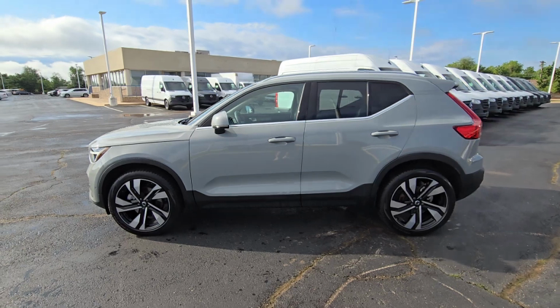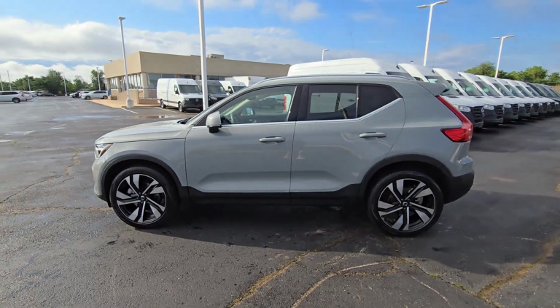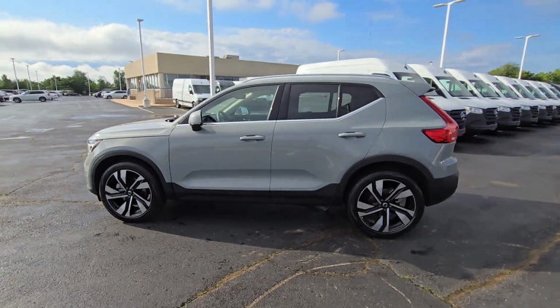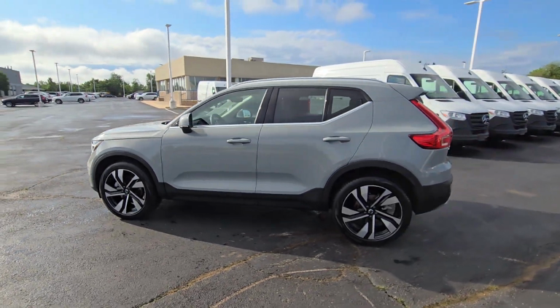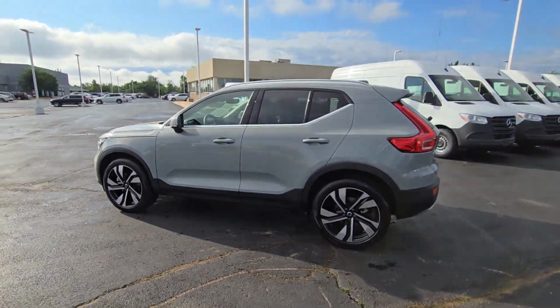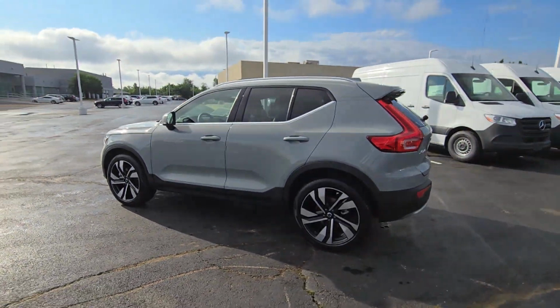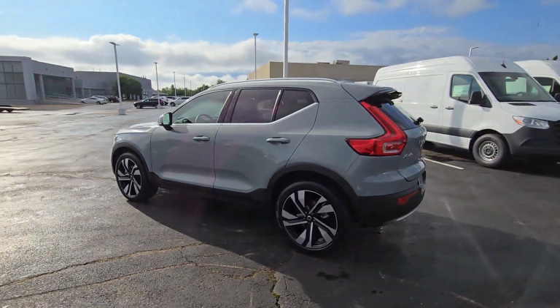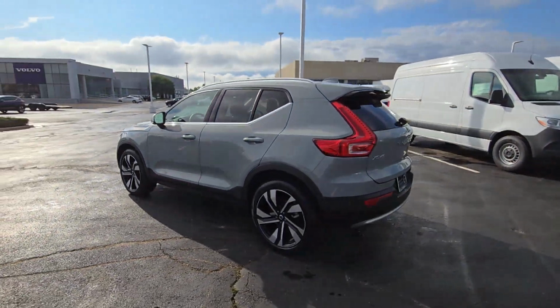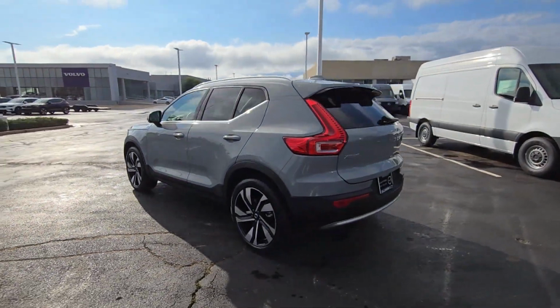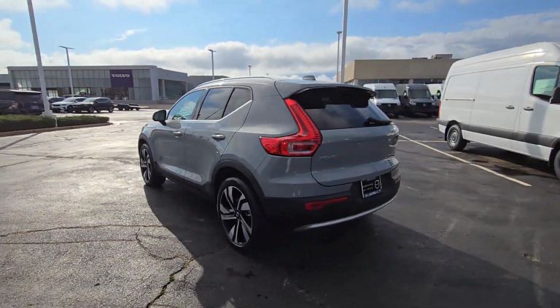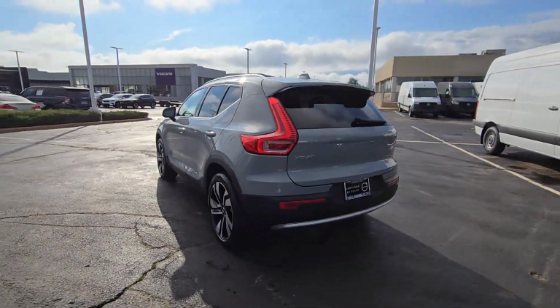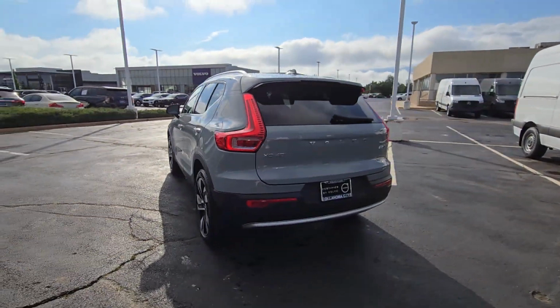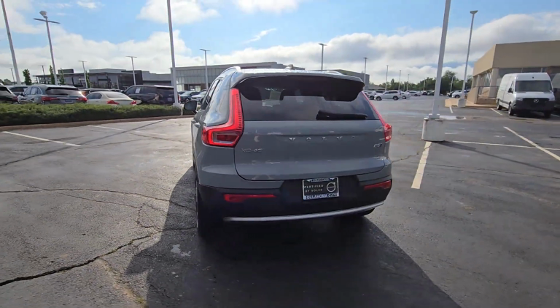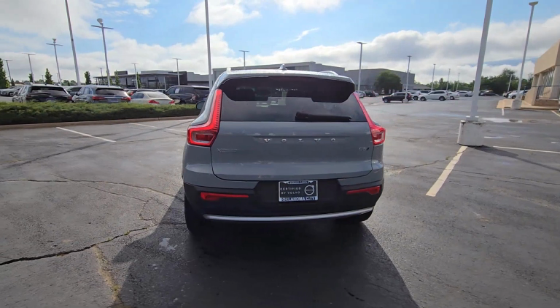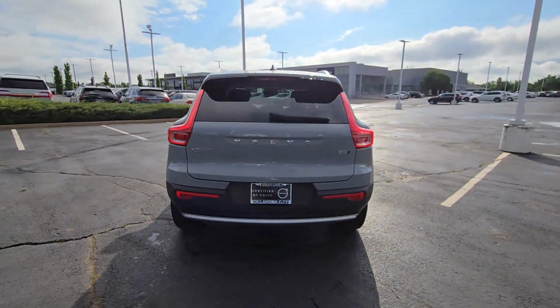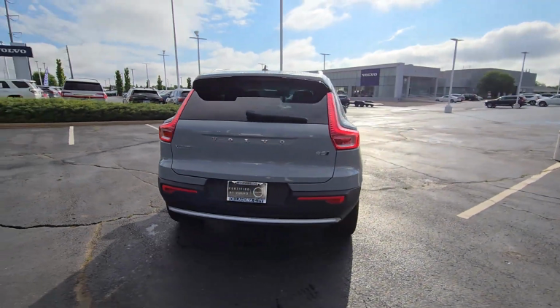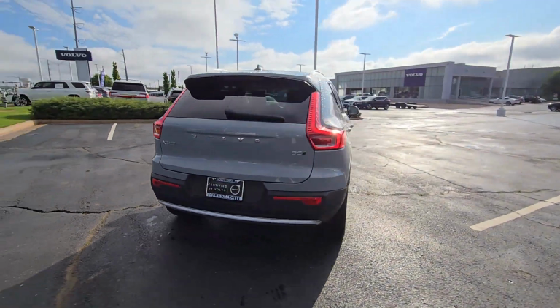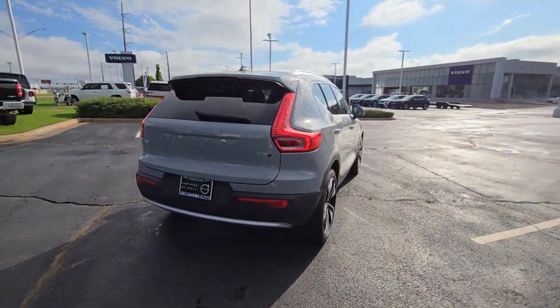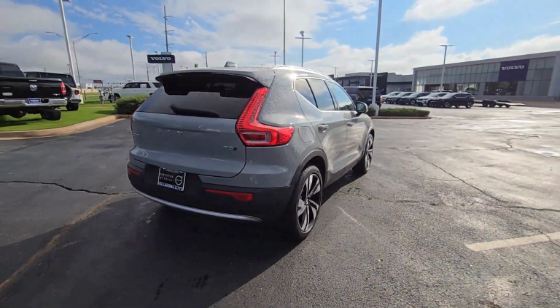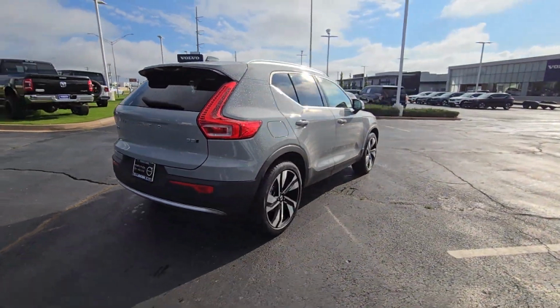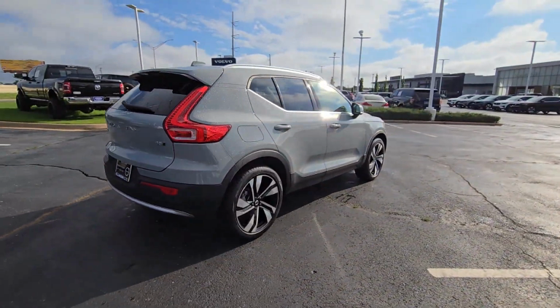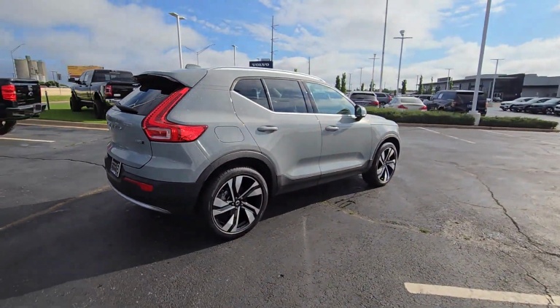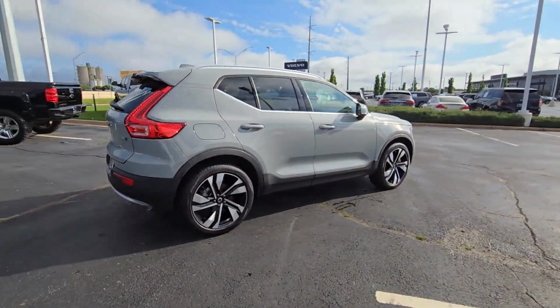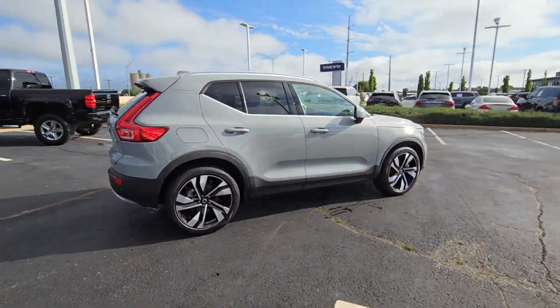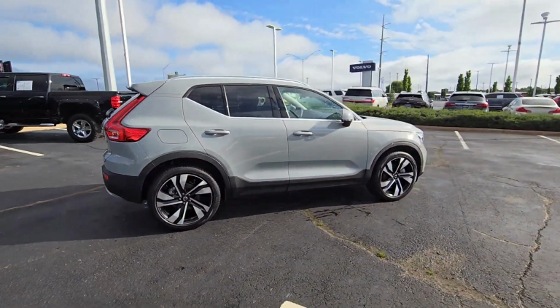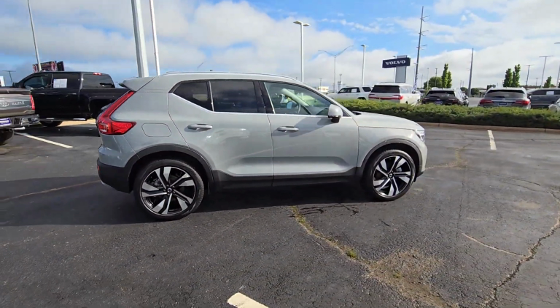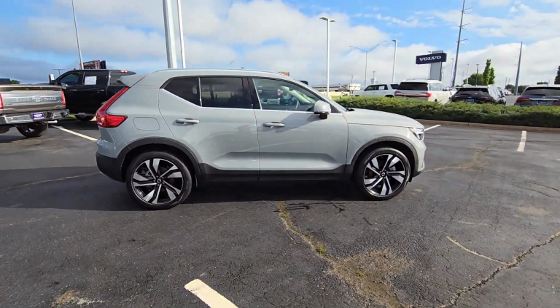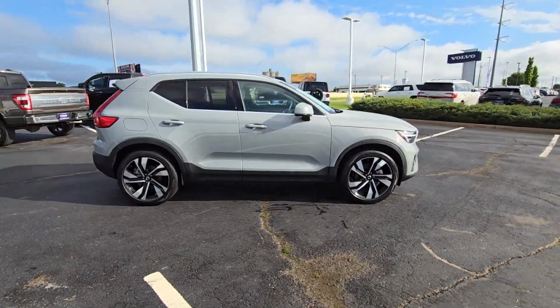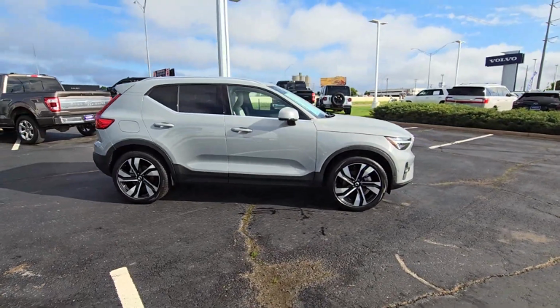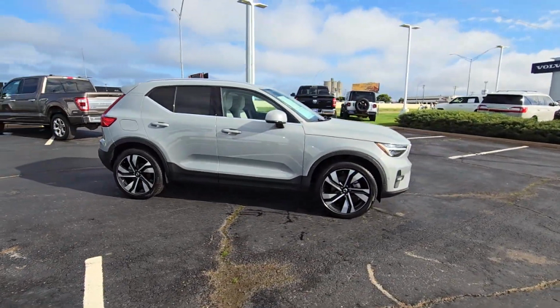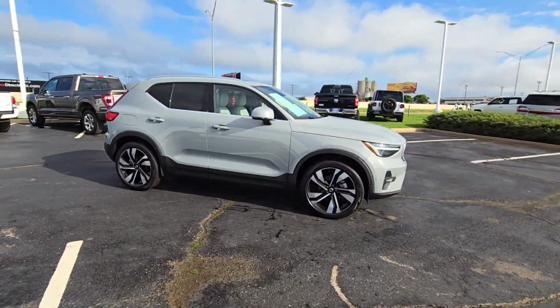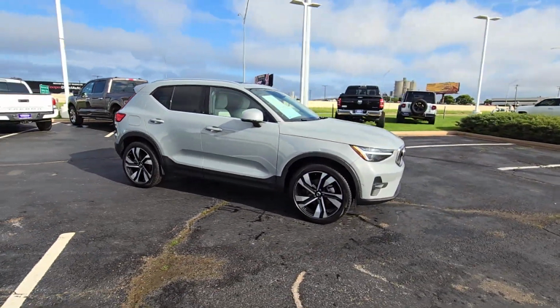Here is a wonderful 2024 Volvo XC40. This vehicle is an outstanding buy with fewer than 10,000 miles on the odometer. Here's an elegantly appointed XC40.